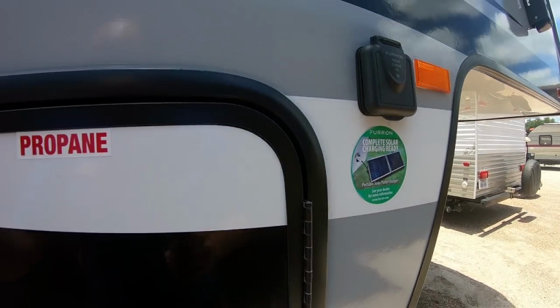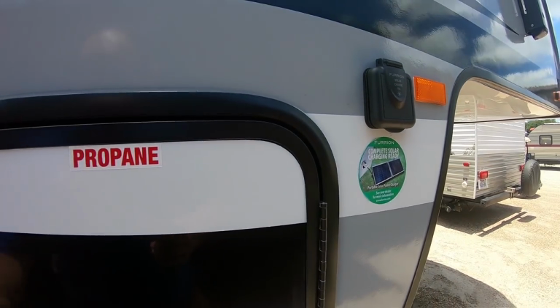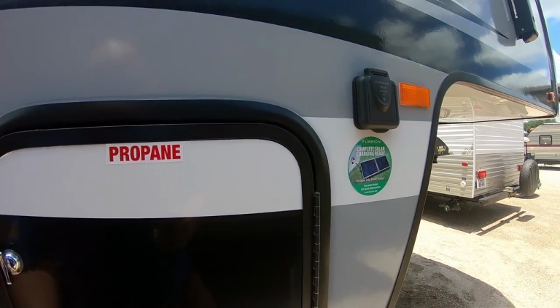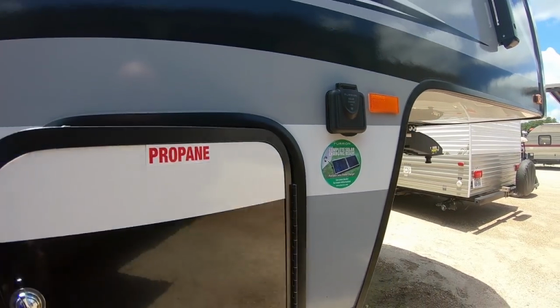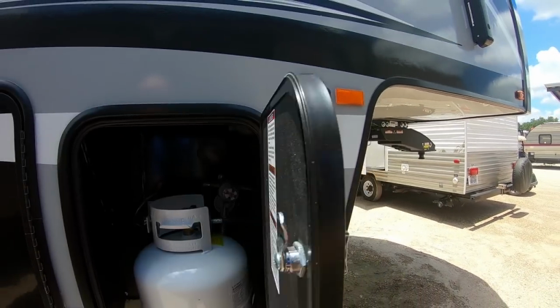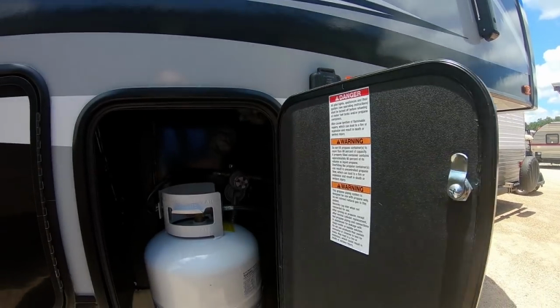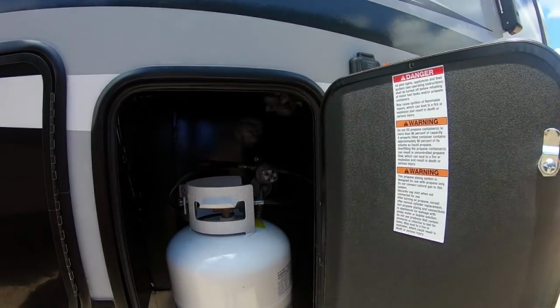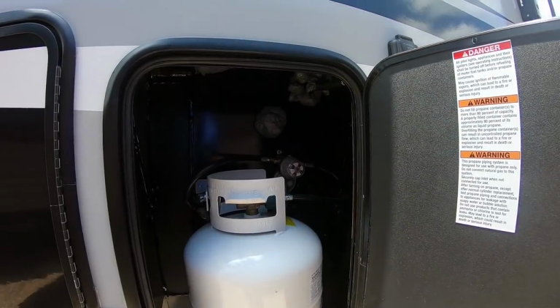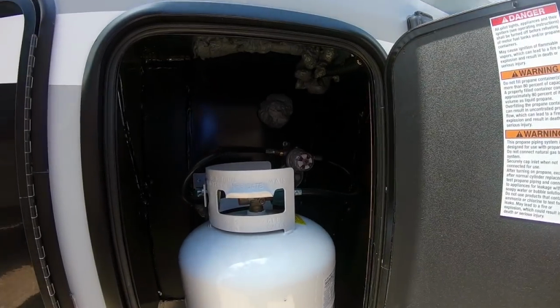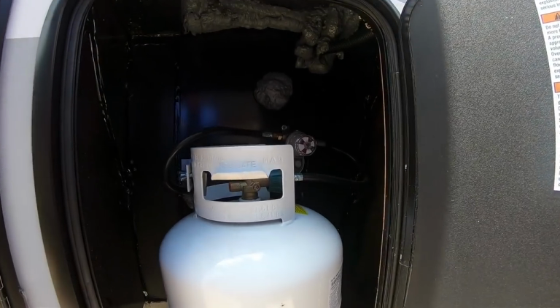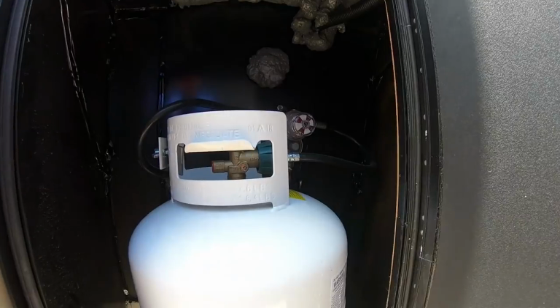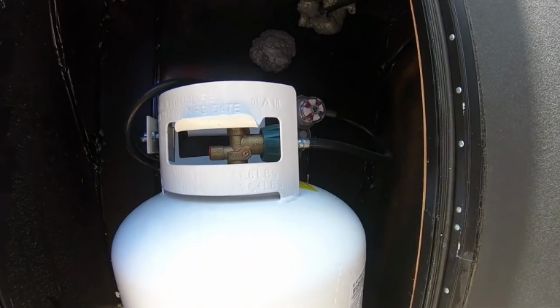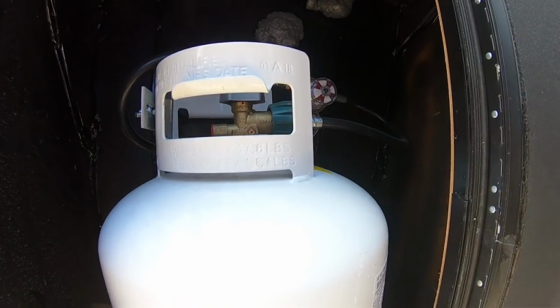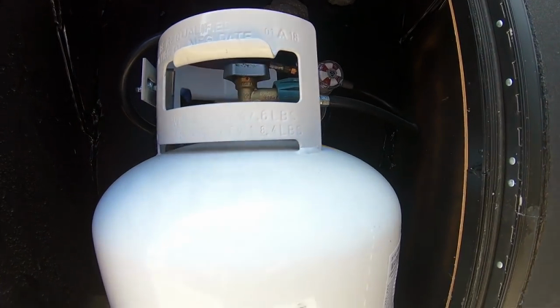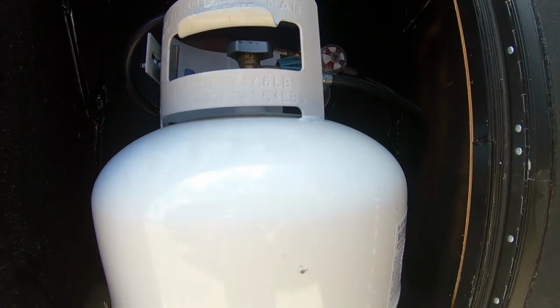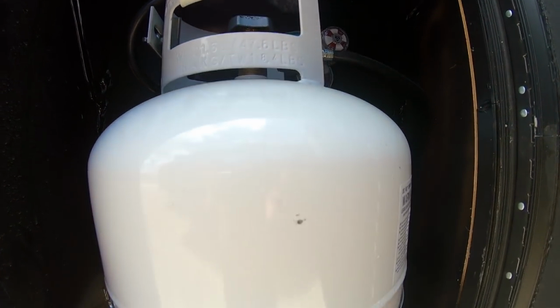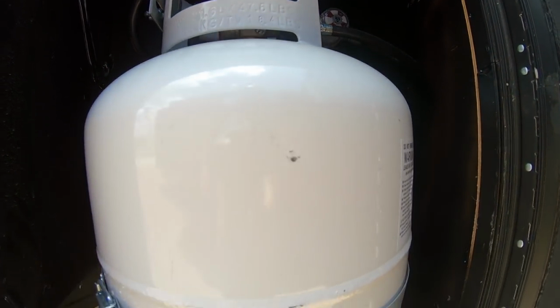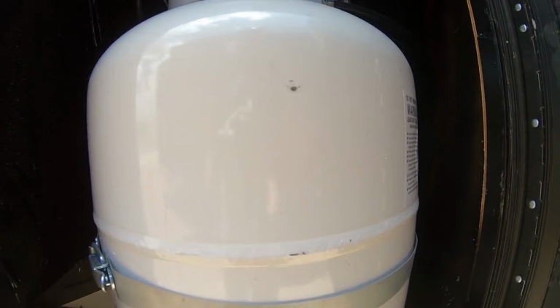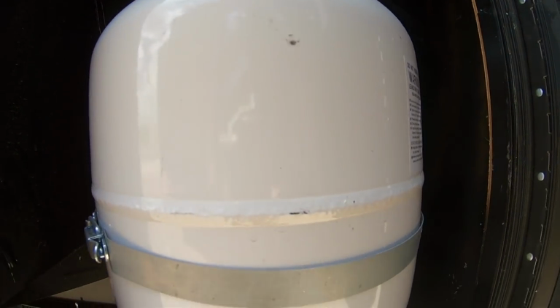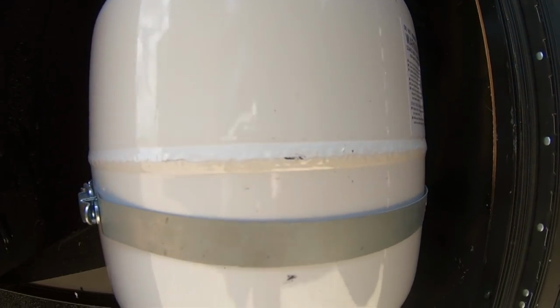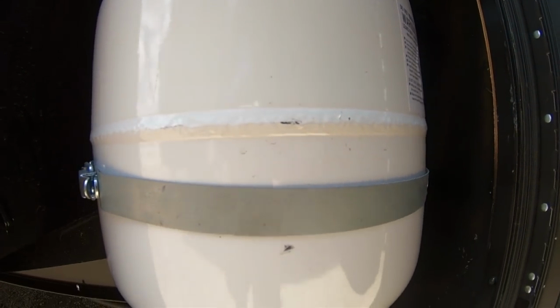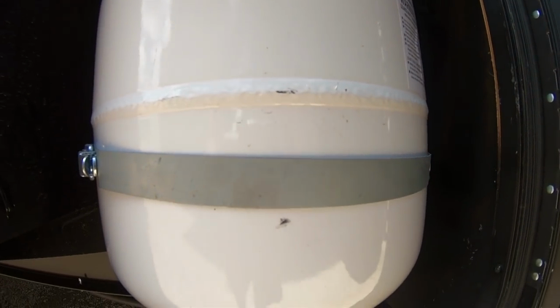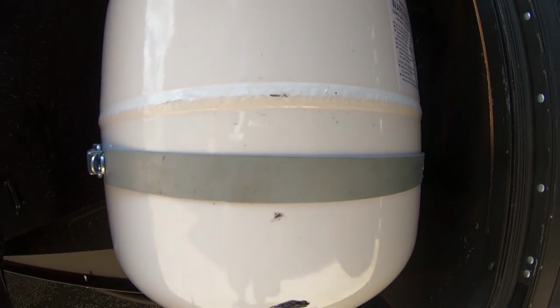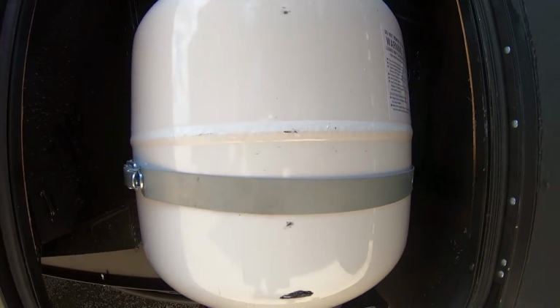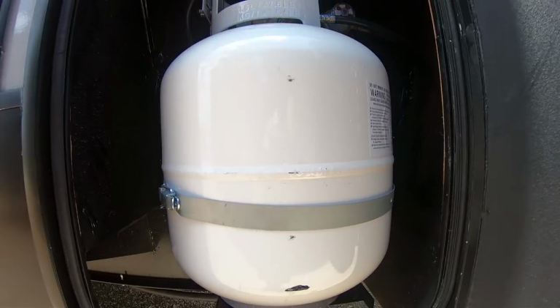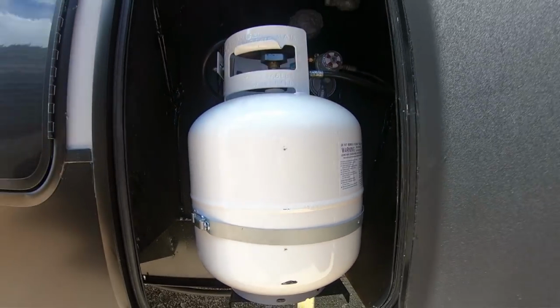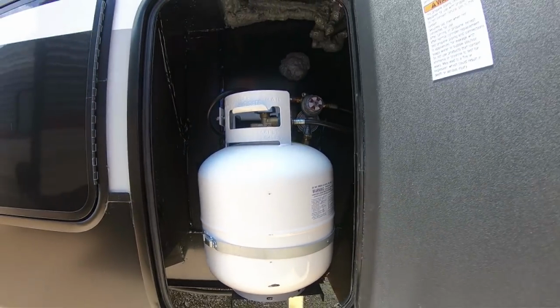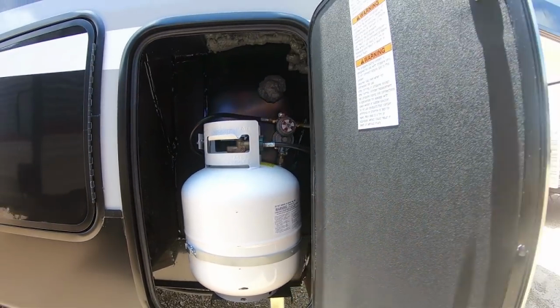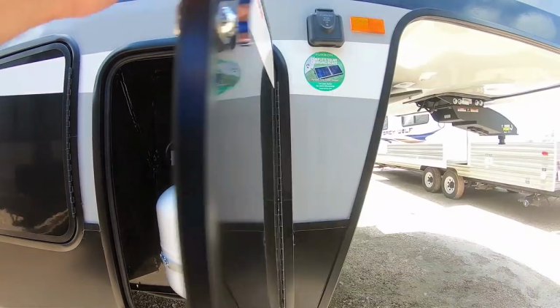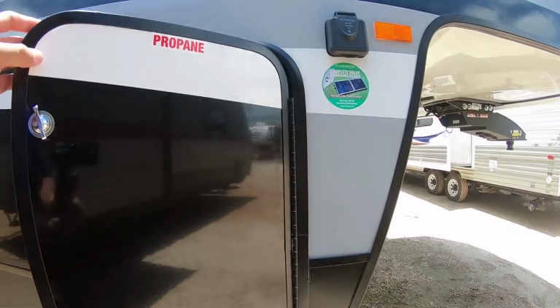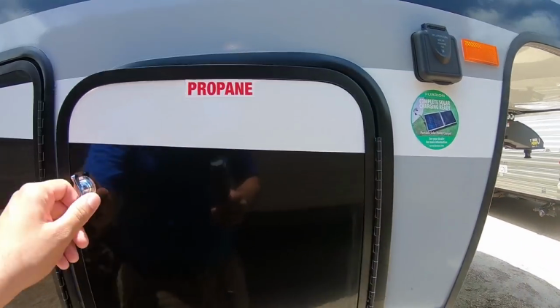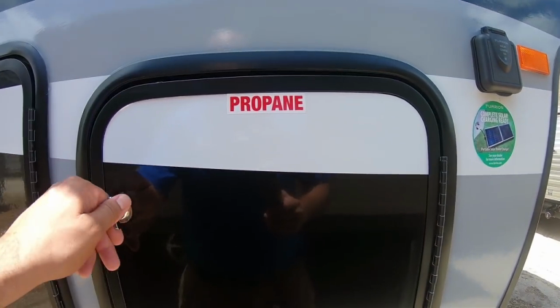This unit does feature two large propane tanks, one on each side. It does have auto switchover so if you ever run out of propane in the middle of cooking, it will switch over automatically without any intervention on your behalf.